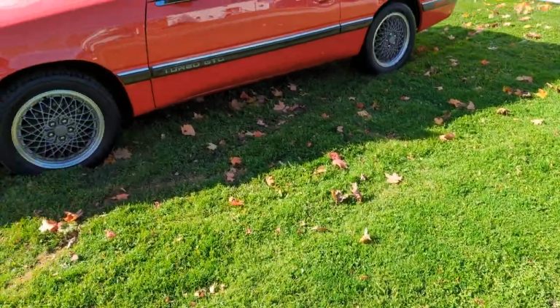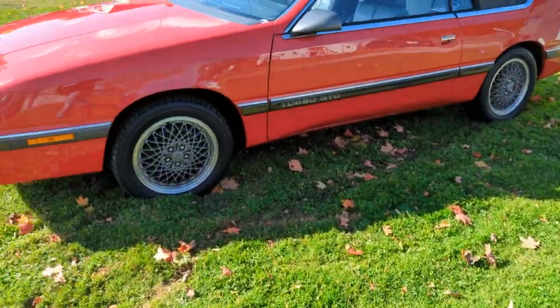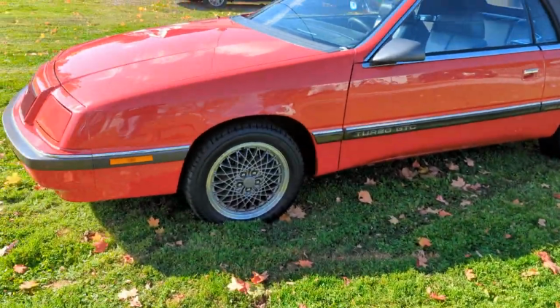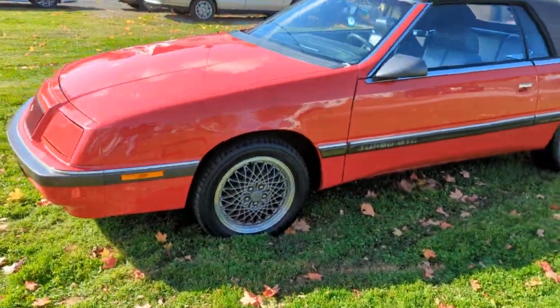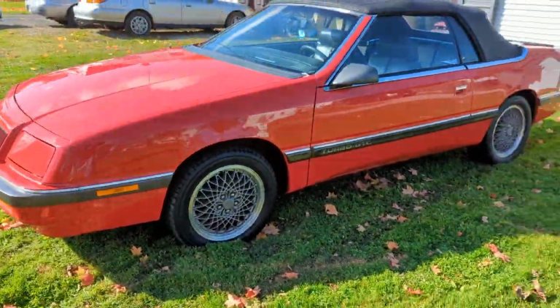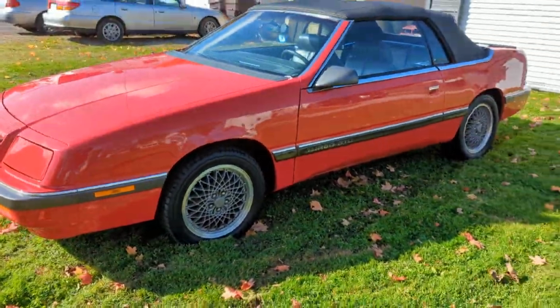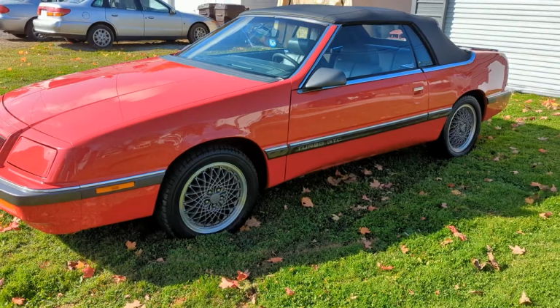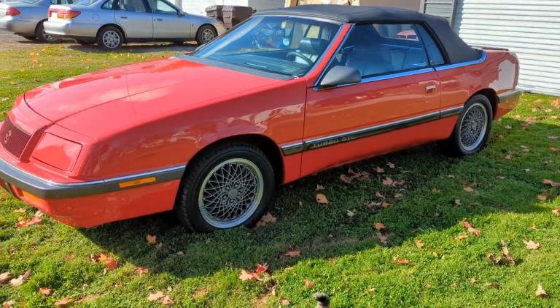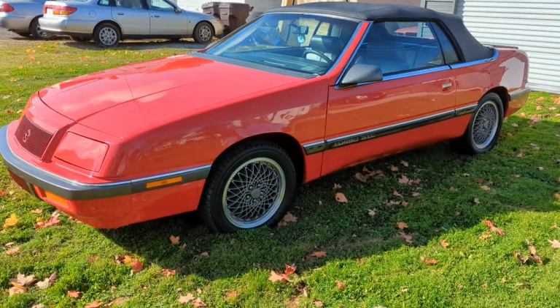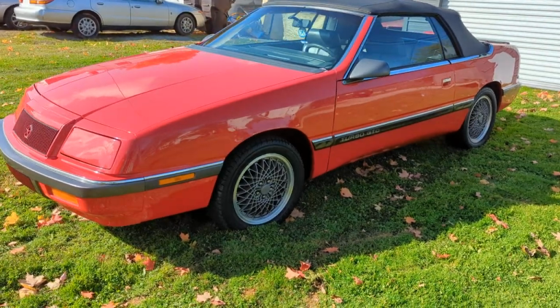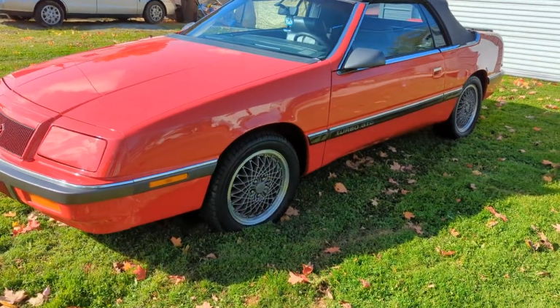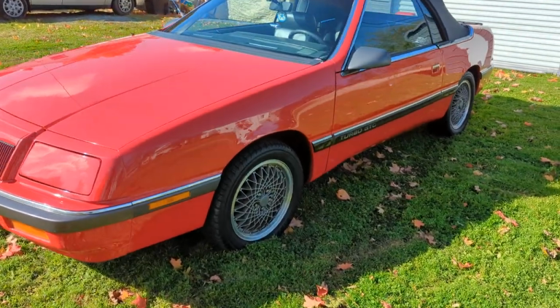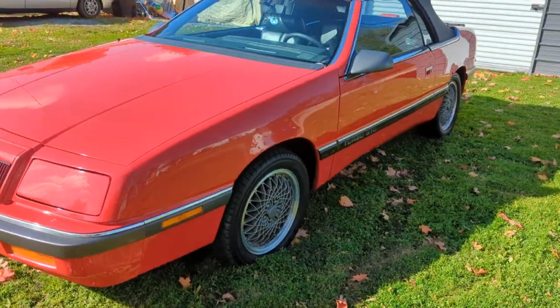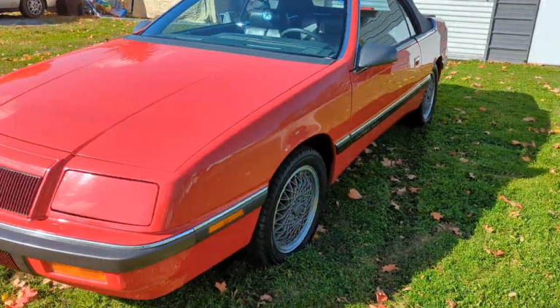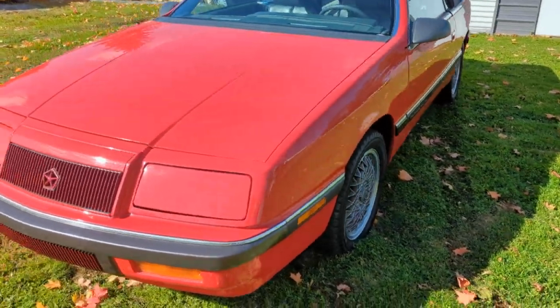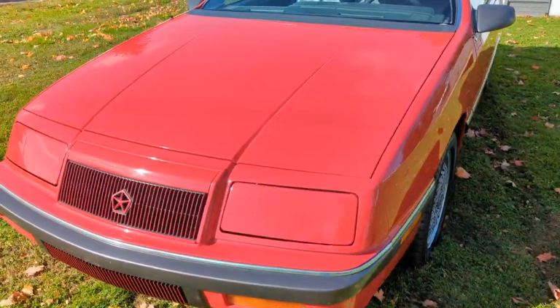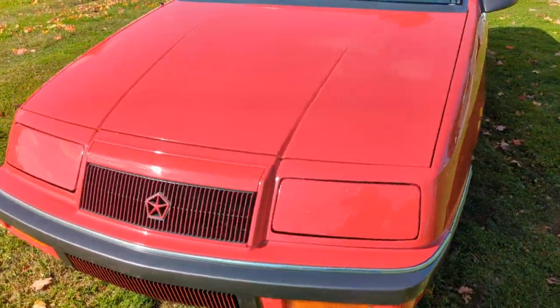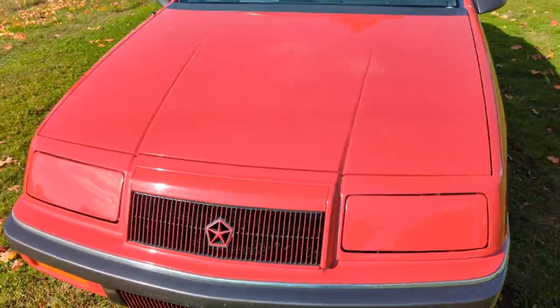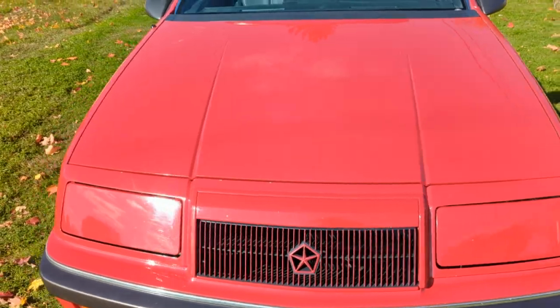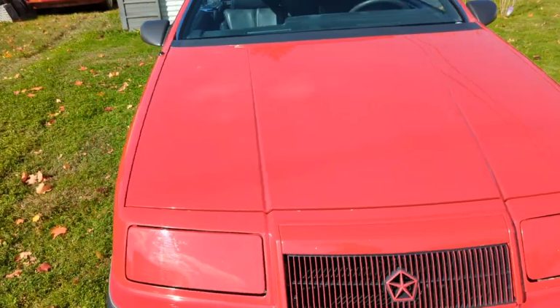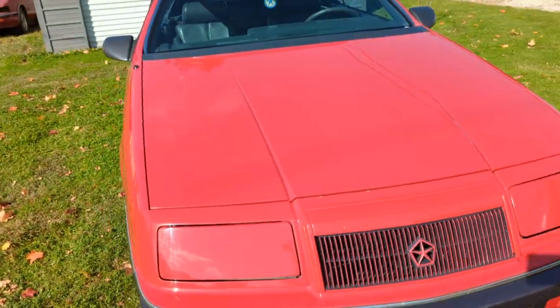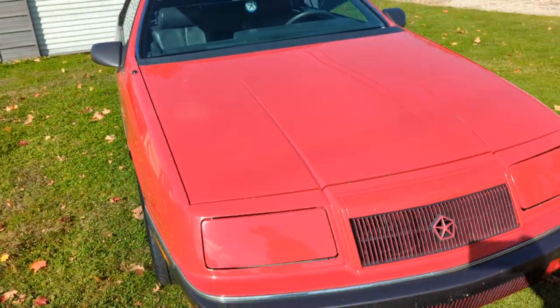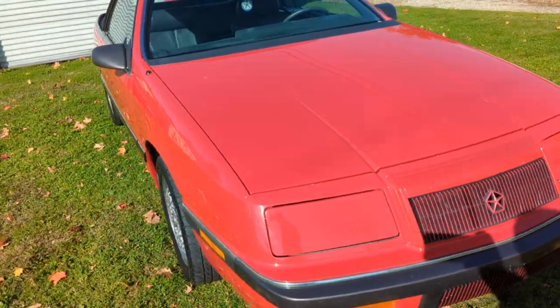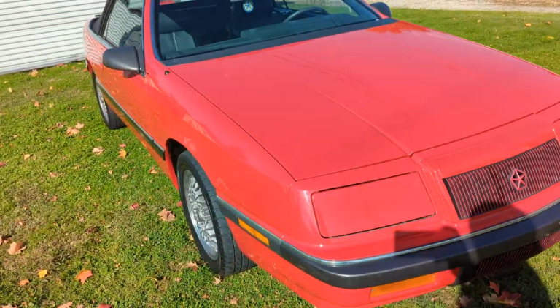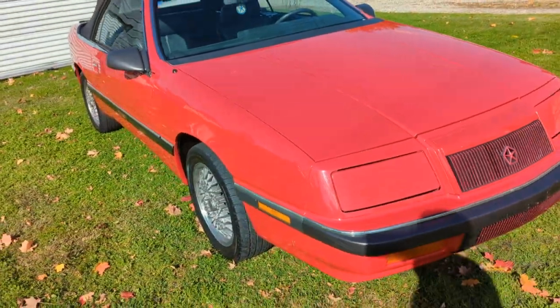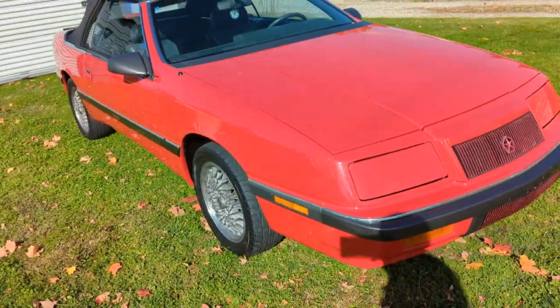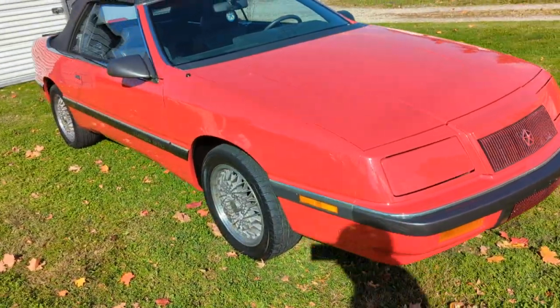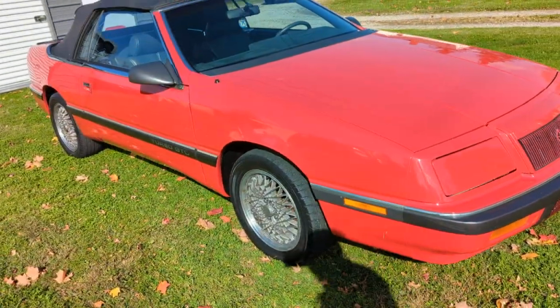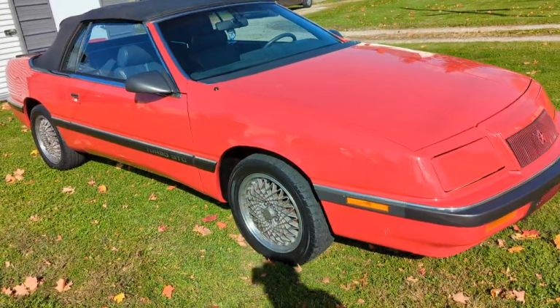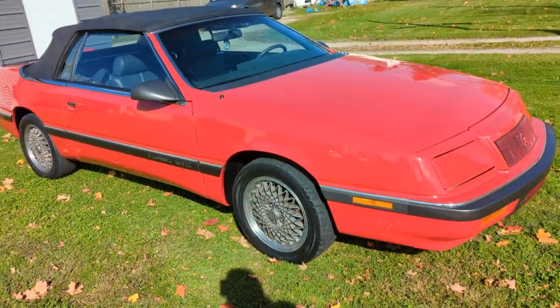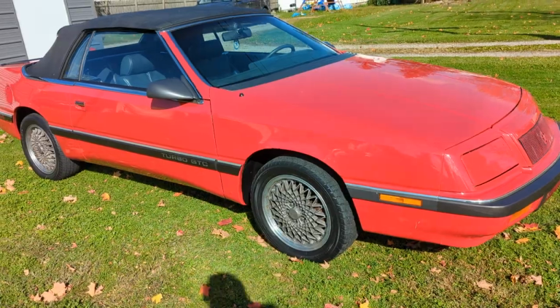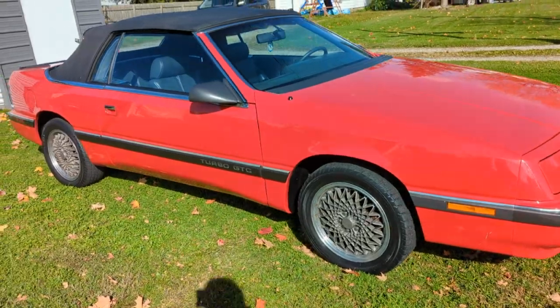Today we're going to do a special on my 89 Chrysler LeBaron GTC. This particular car I've had for about three years. It came out of Michigan, believe it or not.